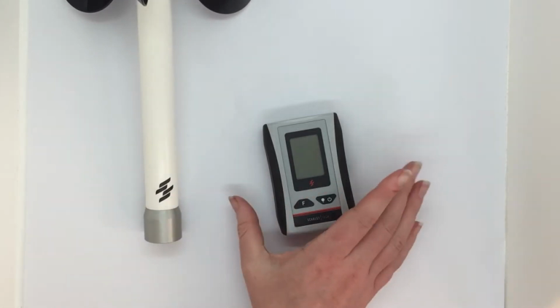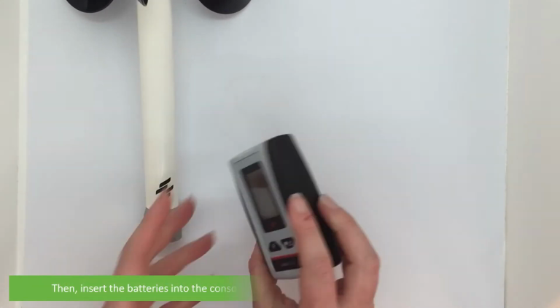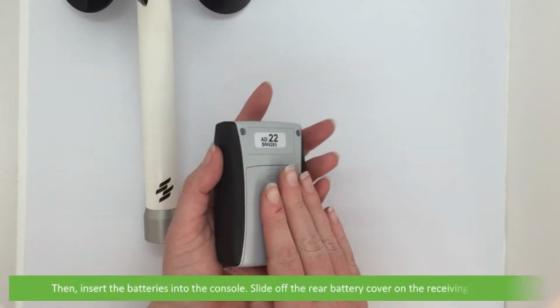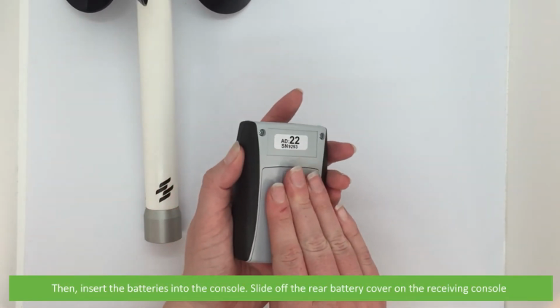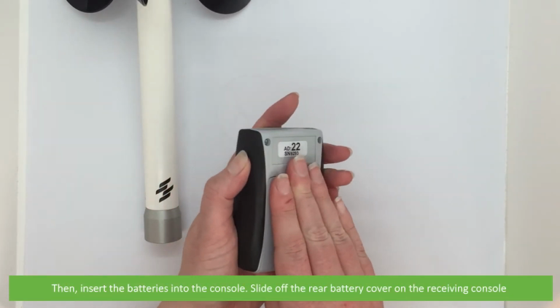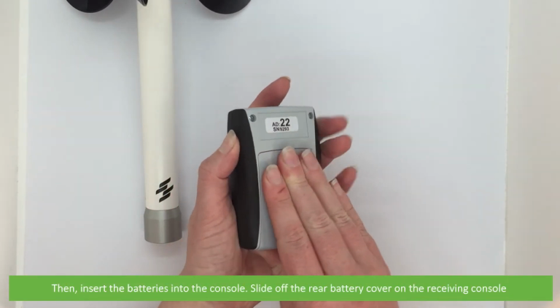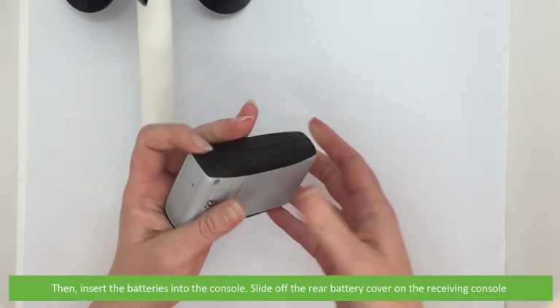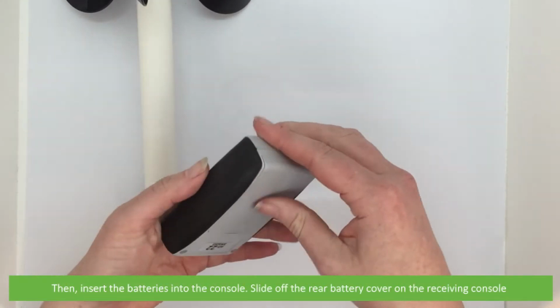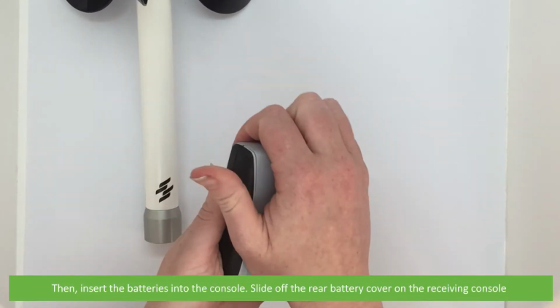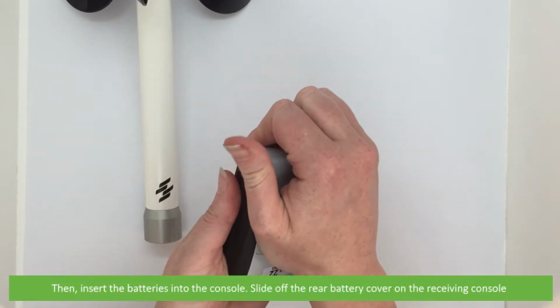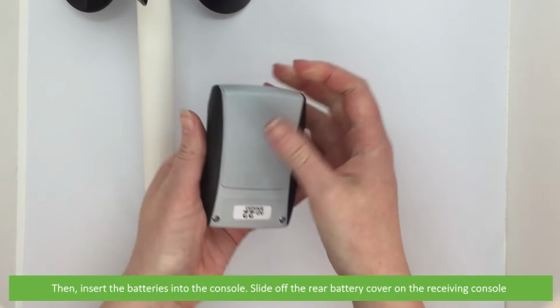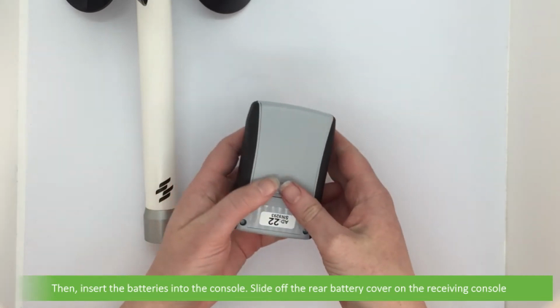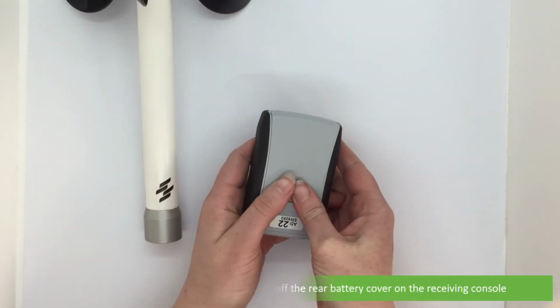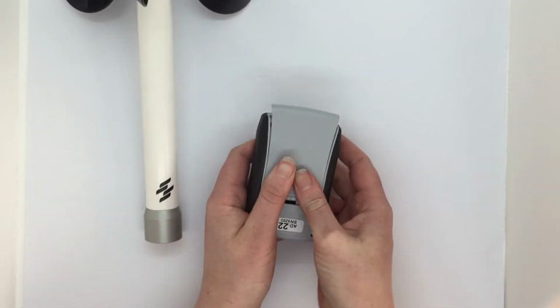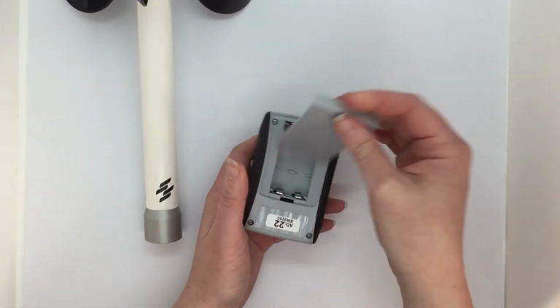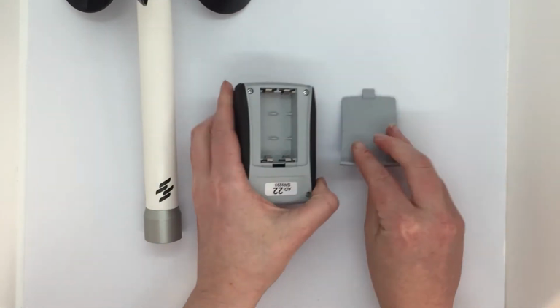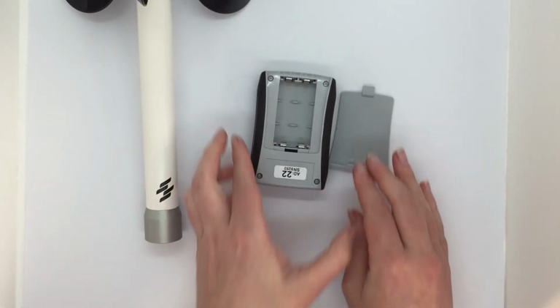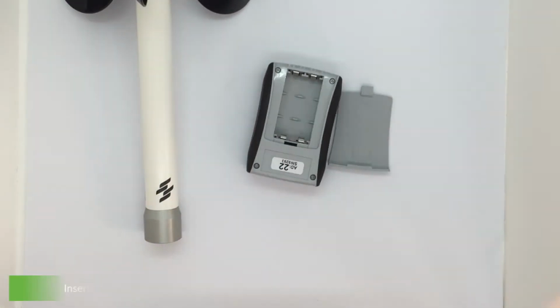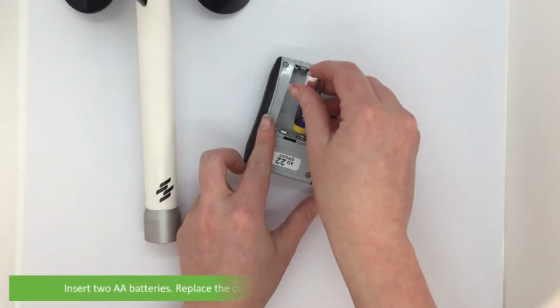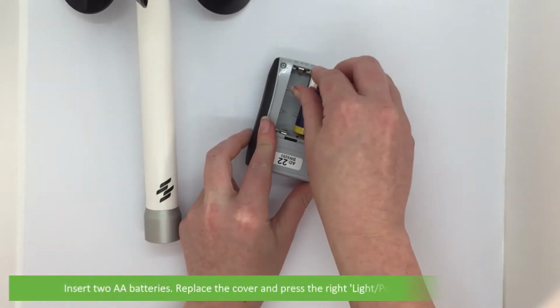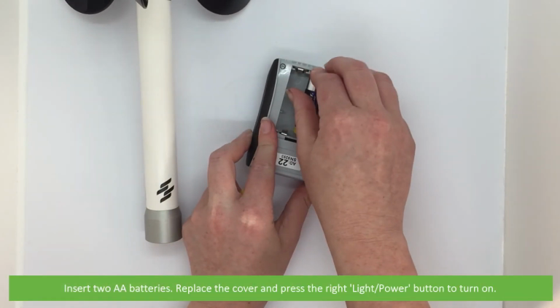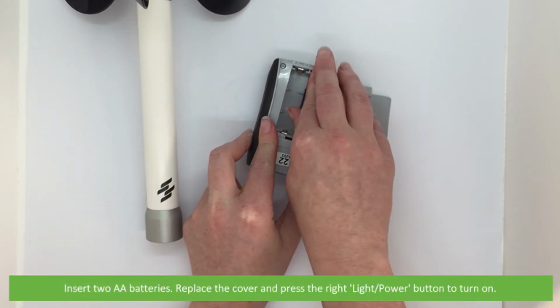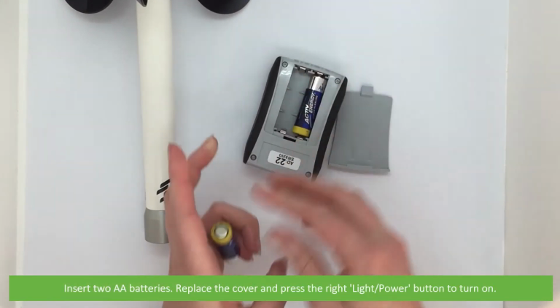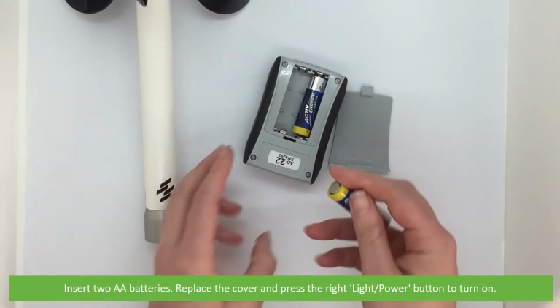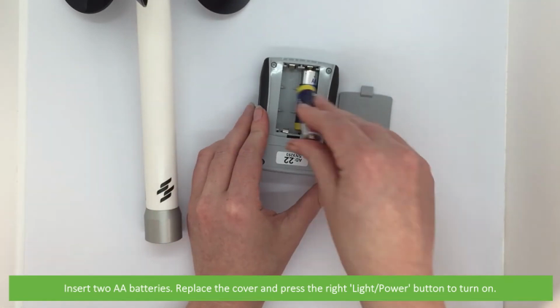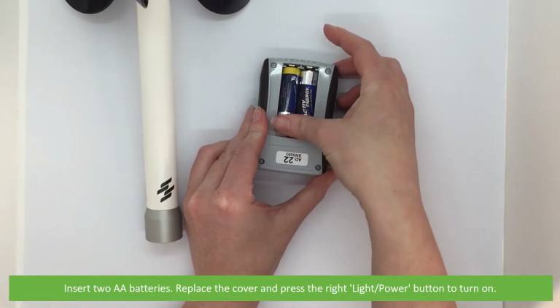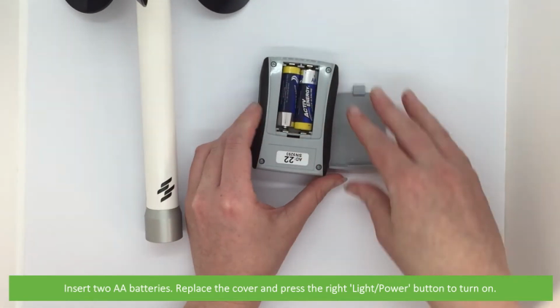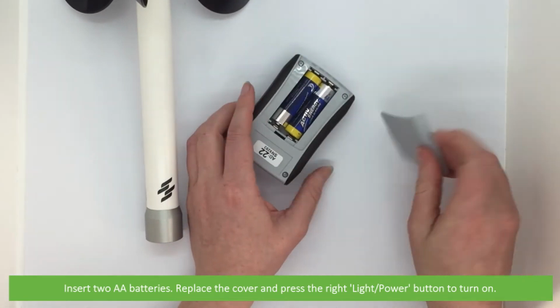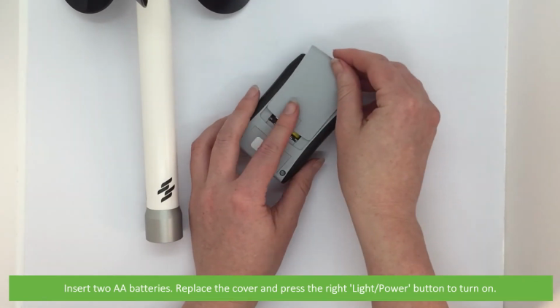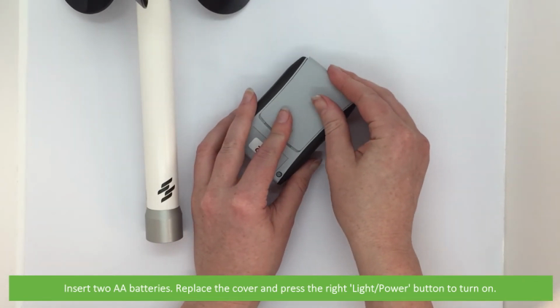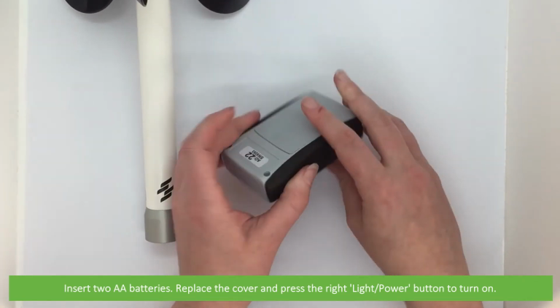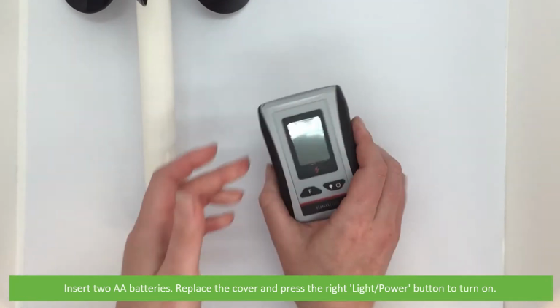Then insert the batteries into the console. Slide off the rear battery cover on the receiving console and insert two AA batteries. Replace the cover and press the right light power button to turn on.